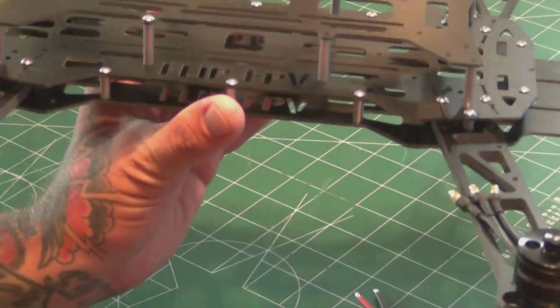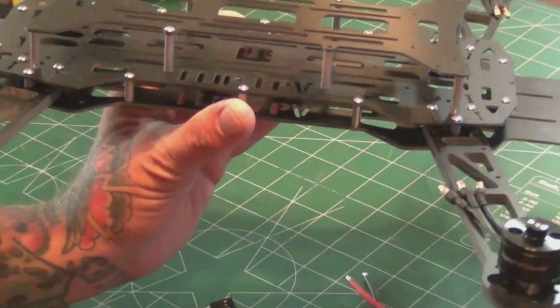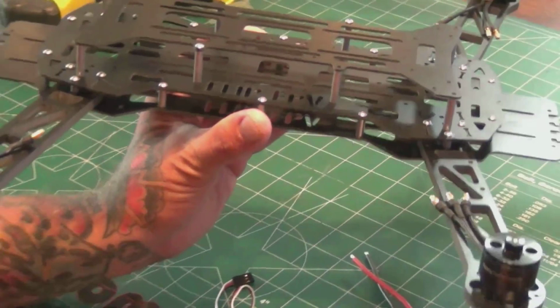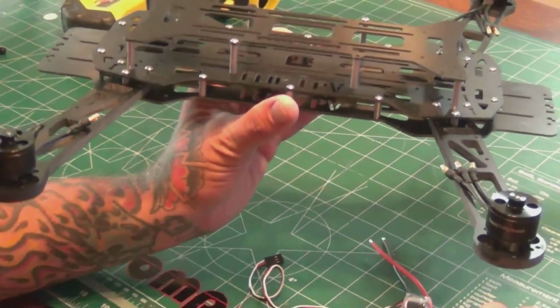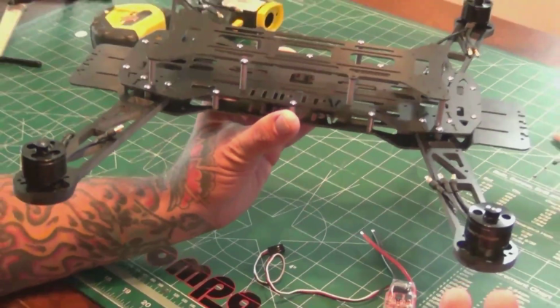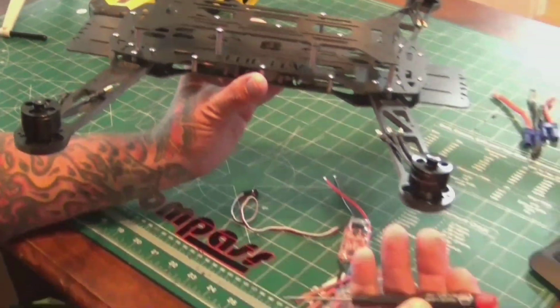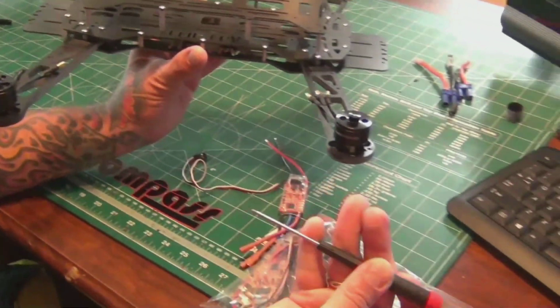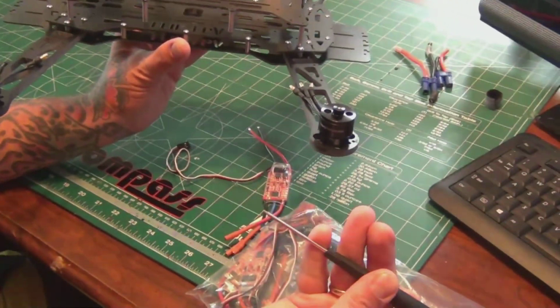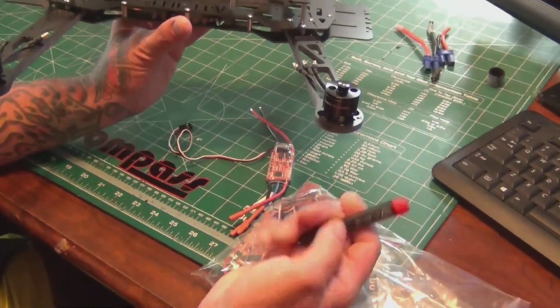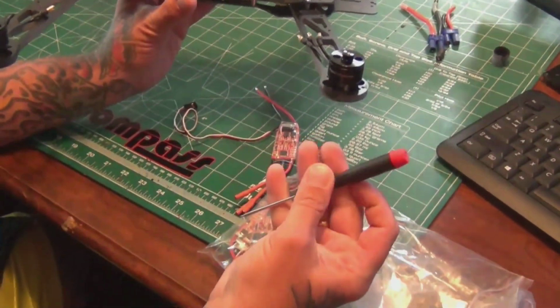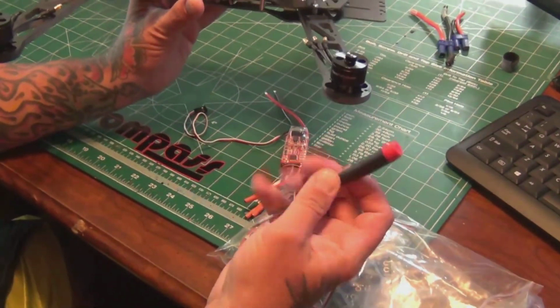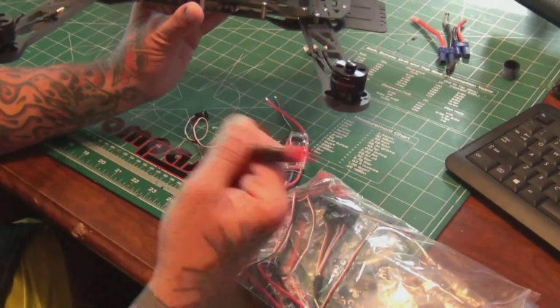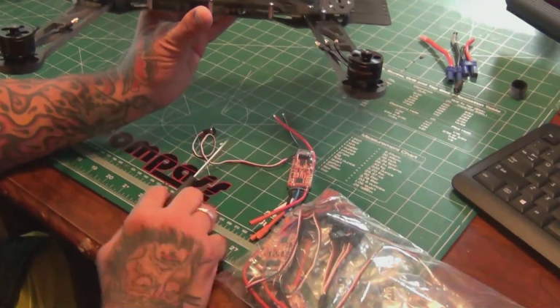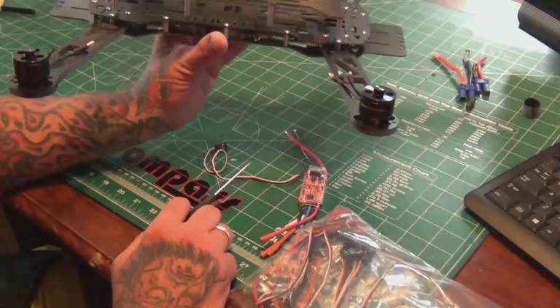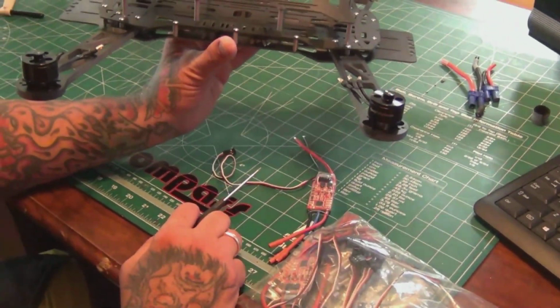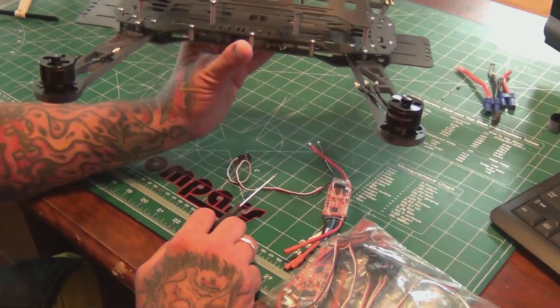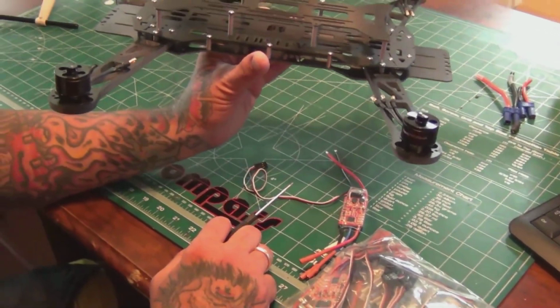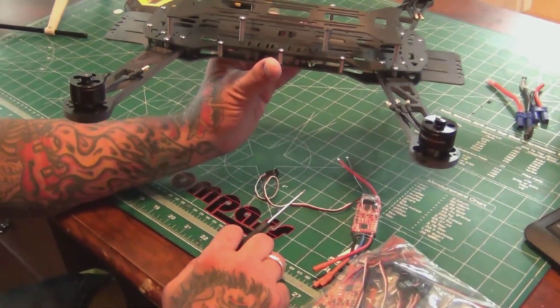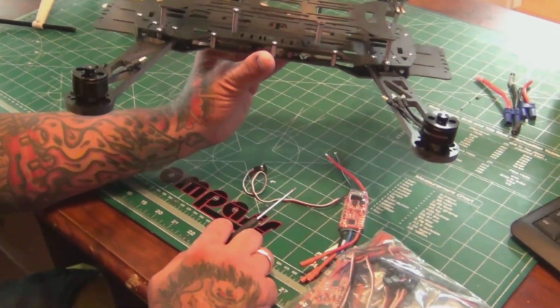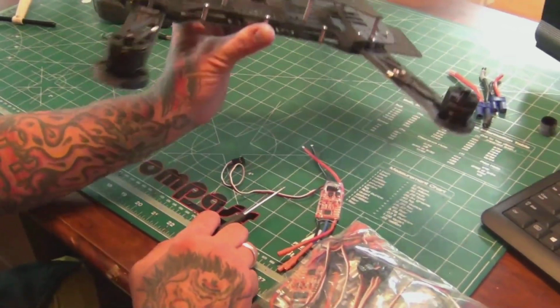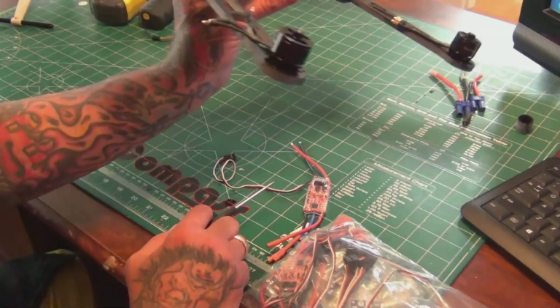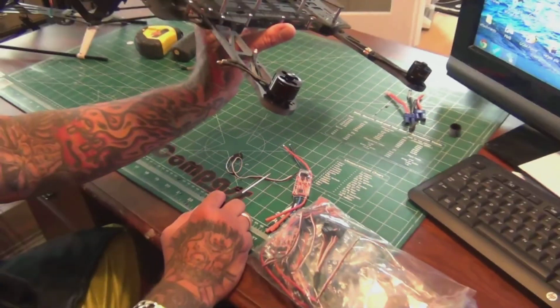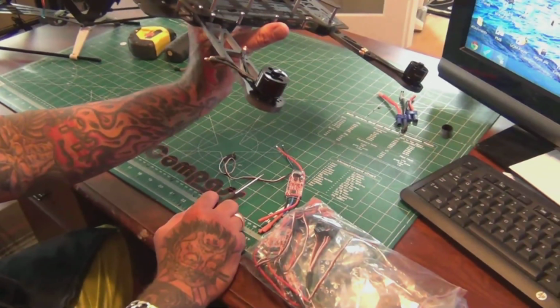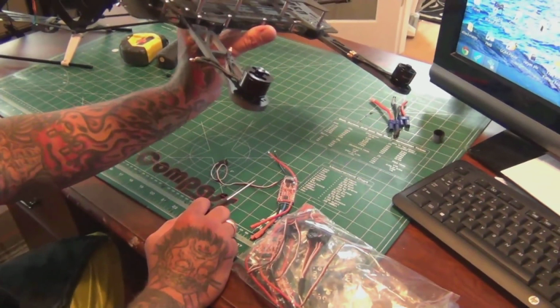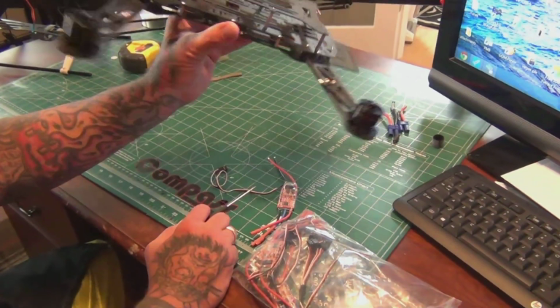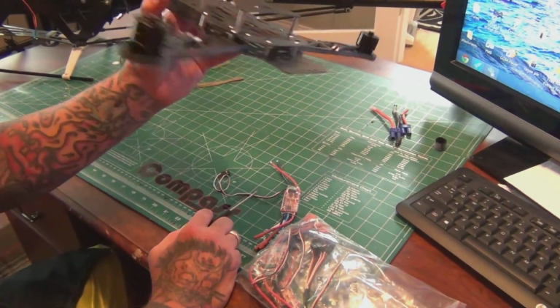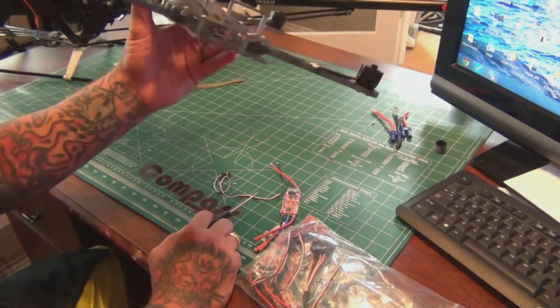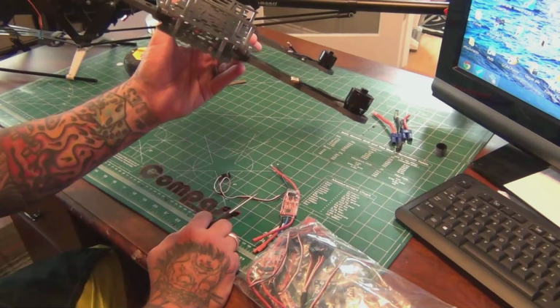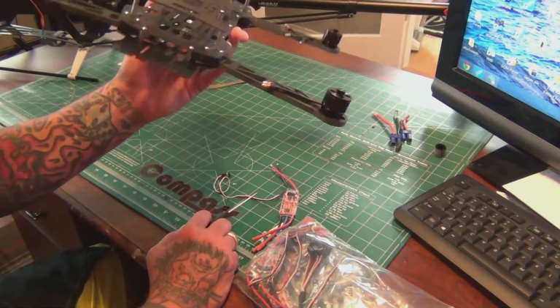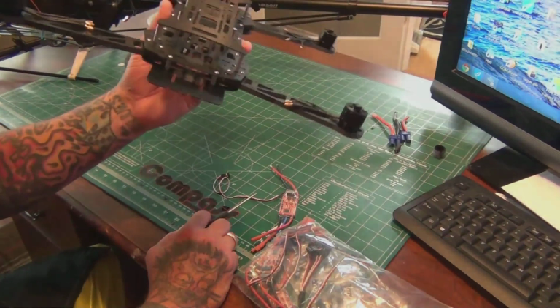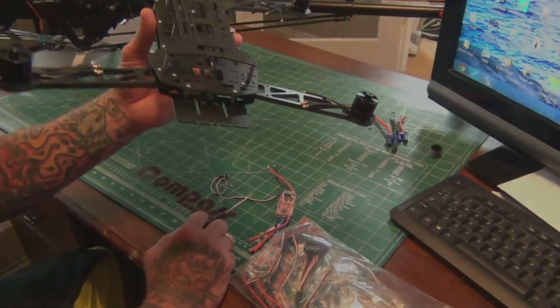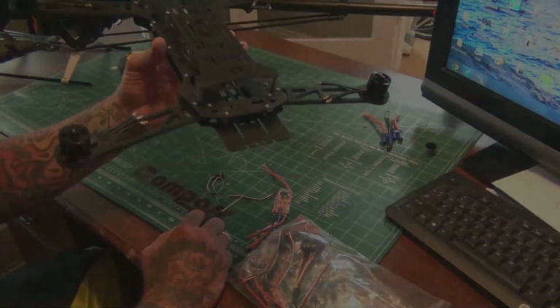They give you your own little proprietary driver to put everything together. But so far so good — I'll keep you guys posted as the build continues. See ya.